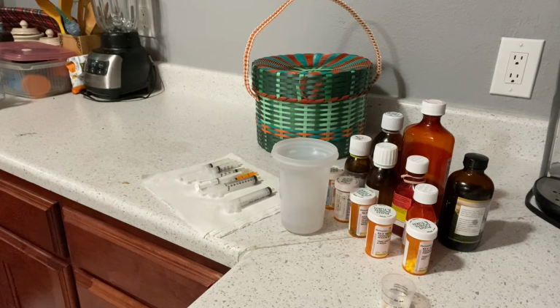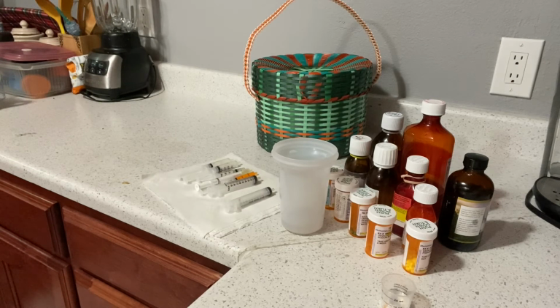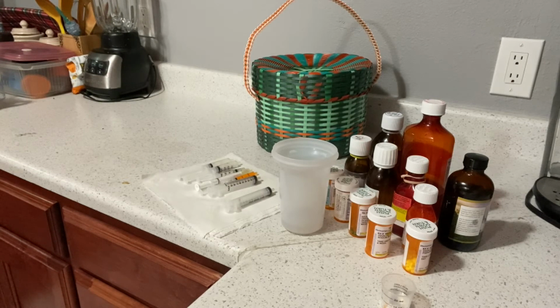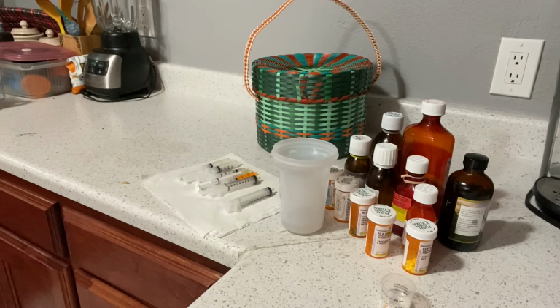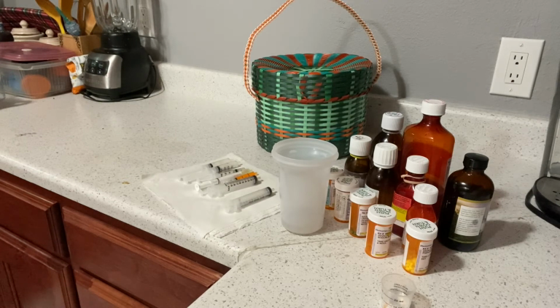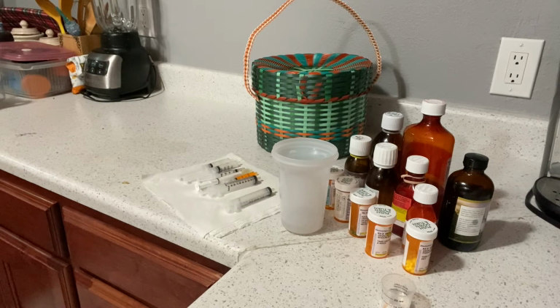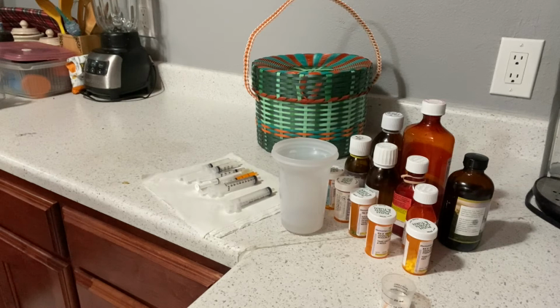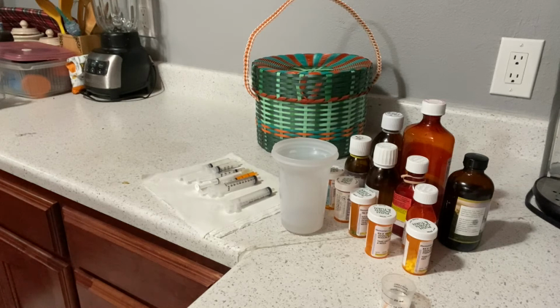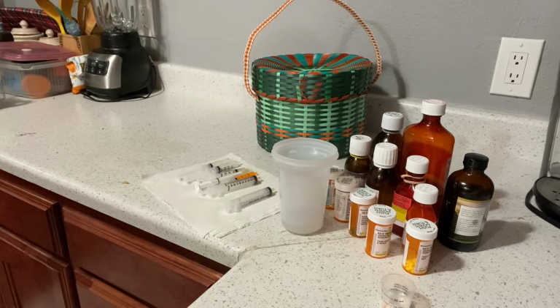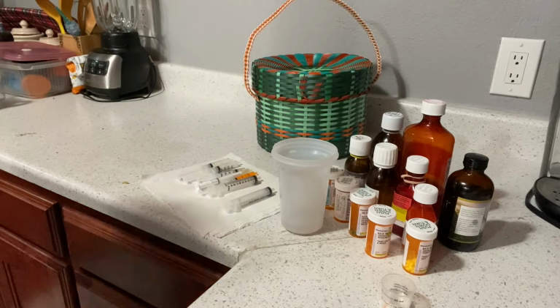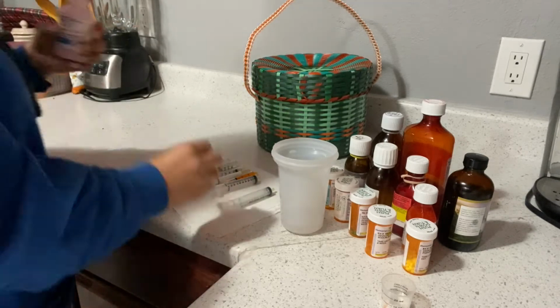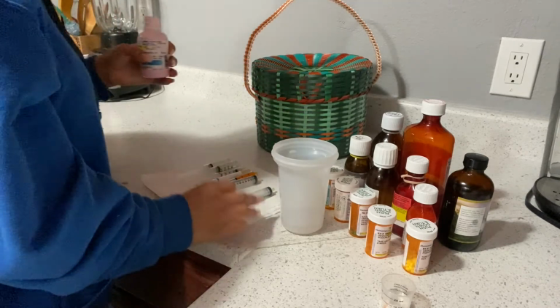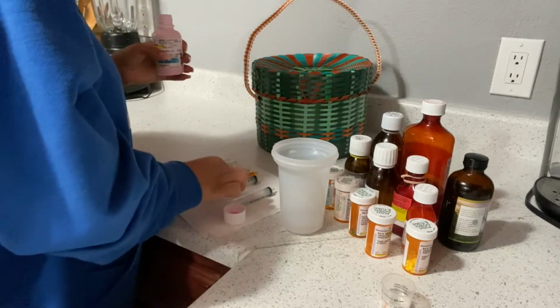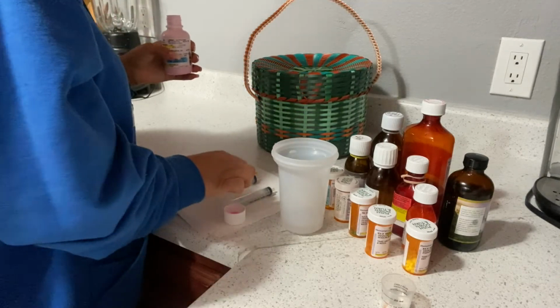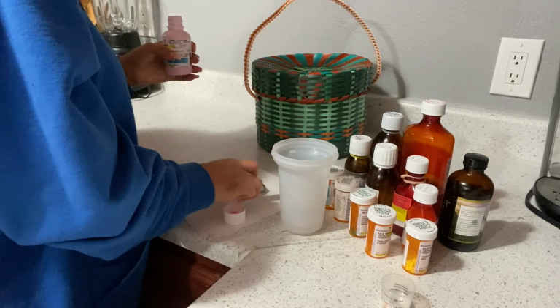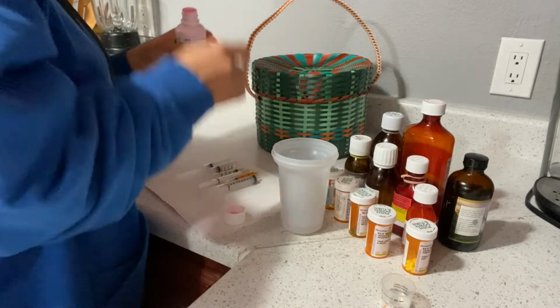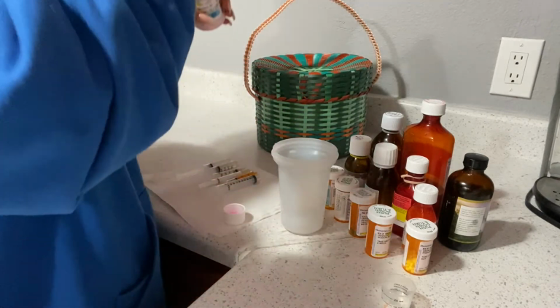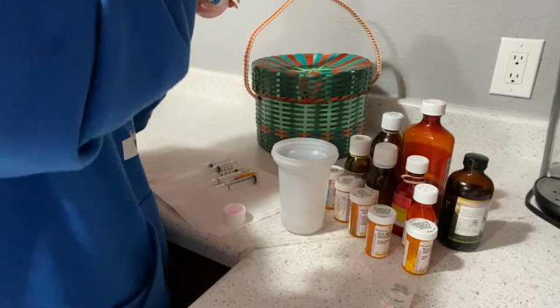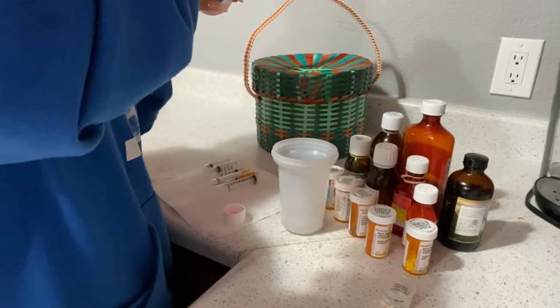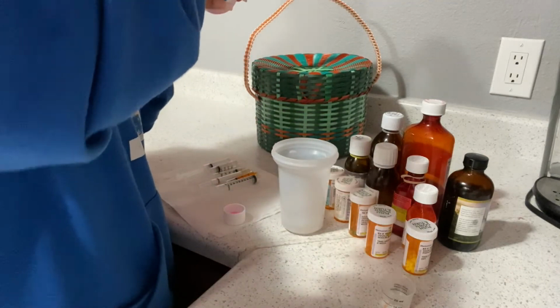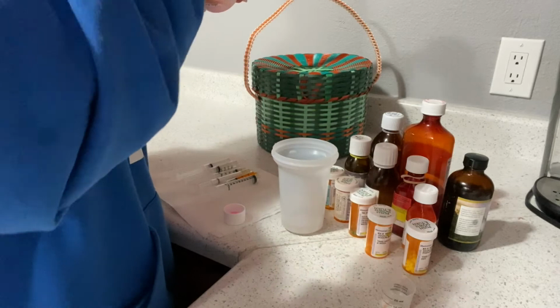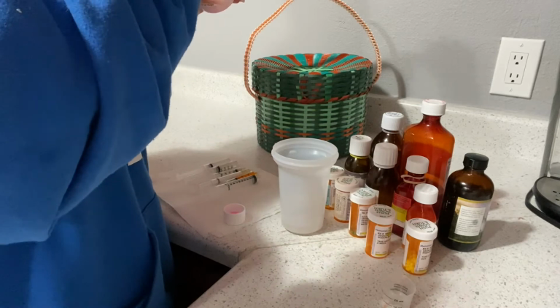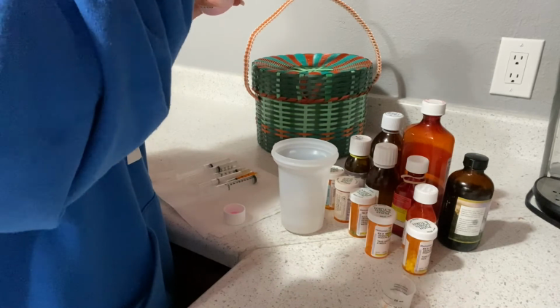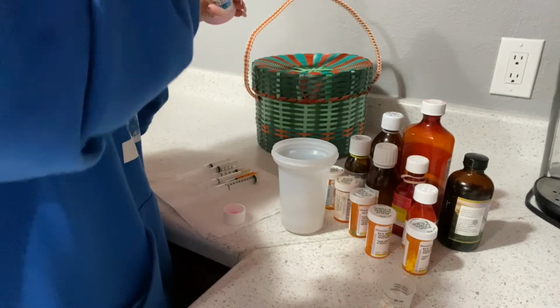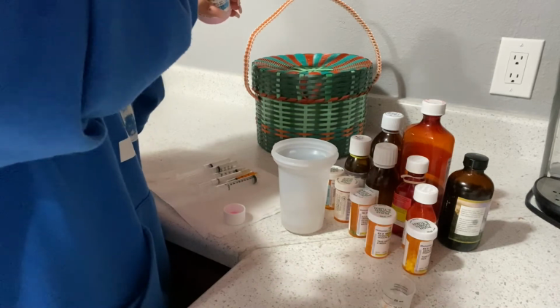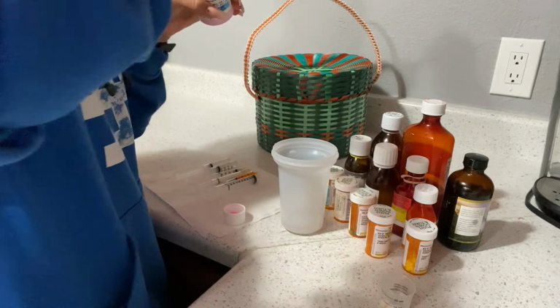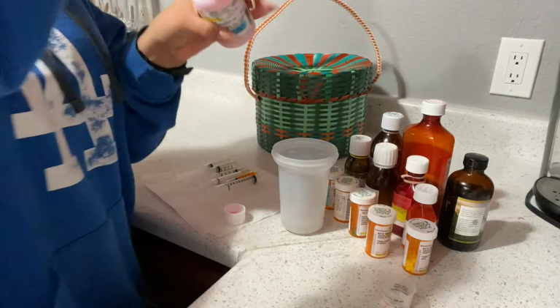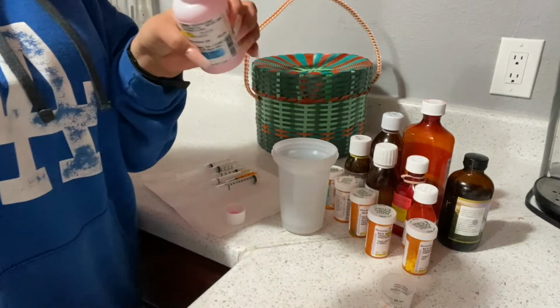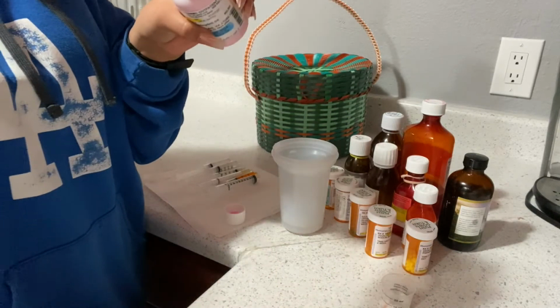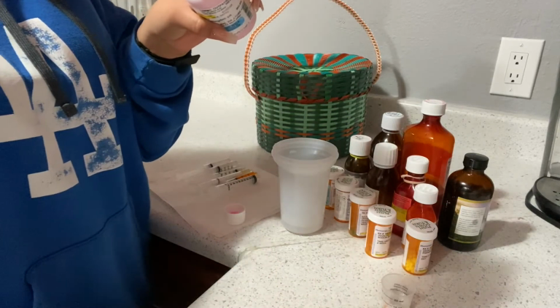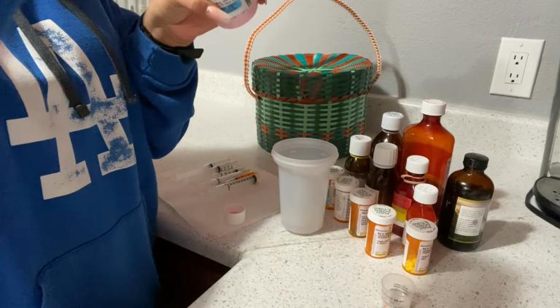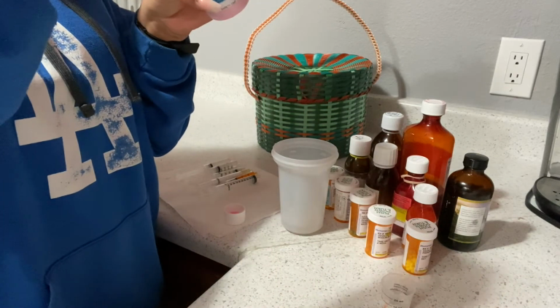He also takes erythromycin, which goes in the fridge. I give him 1.6ml. This one gets kind of messy so I'm not going to show you guys that part.